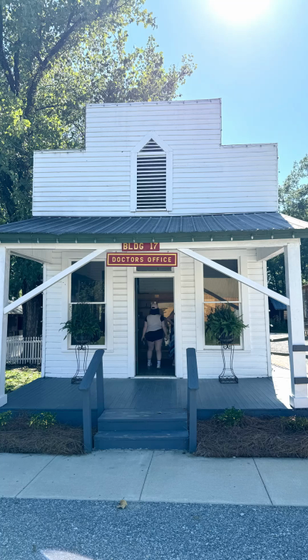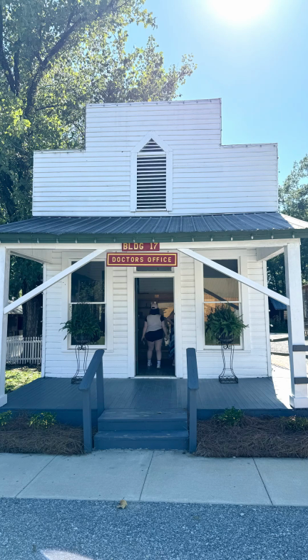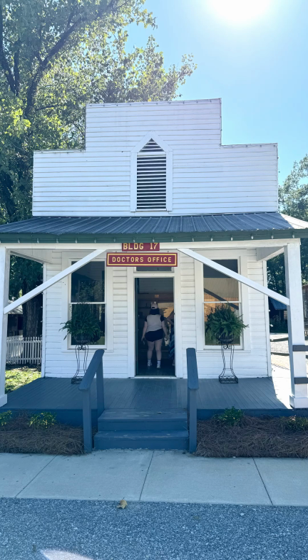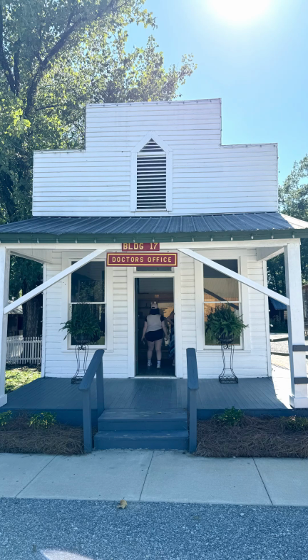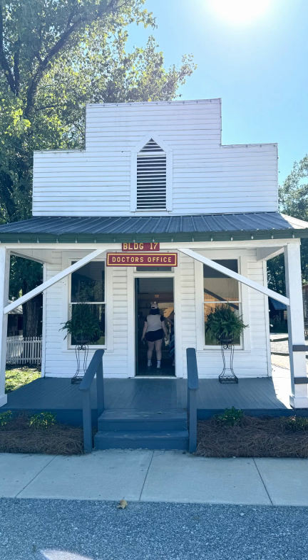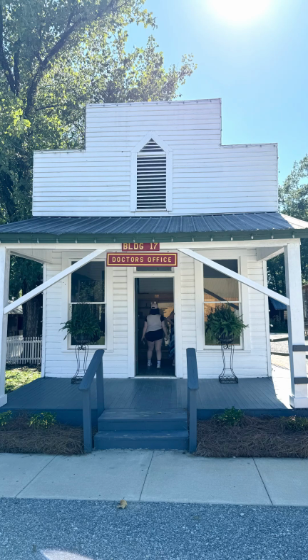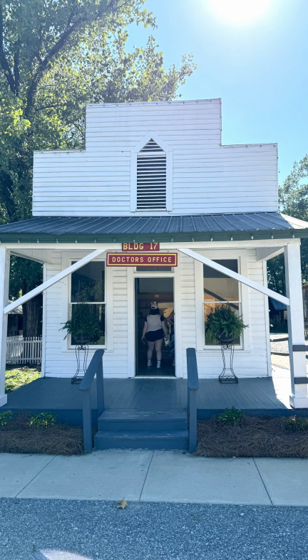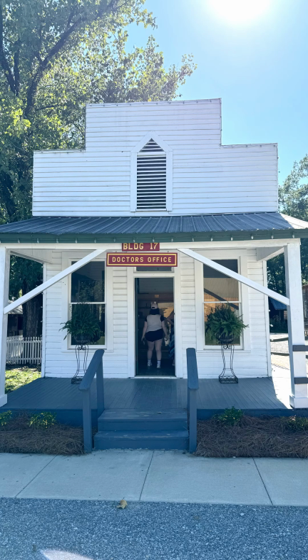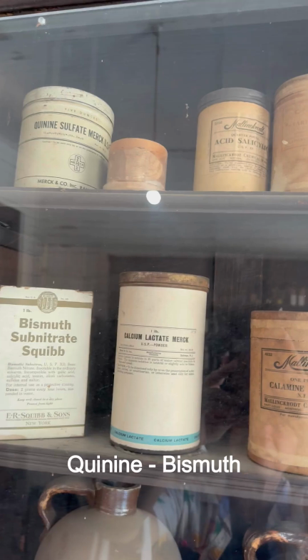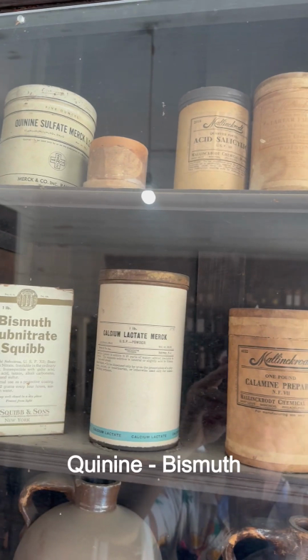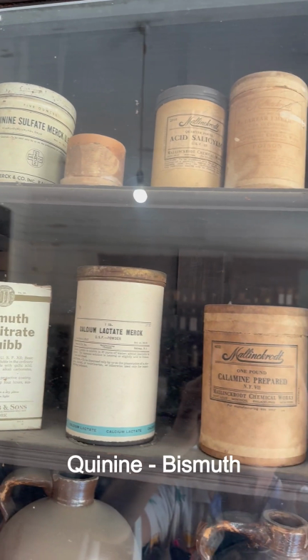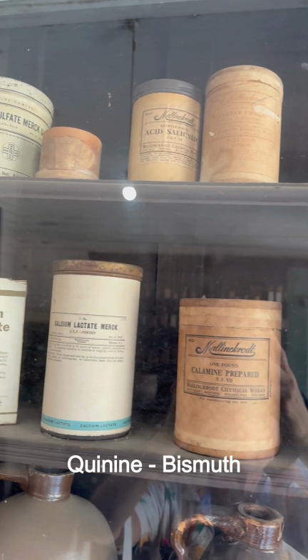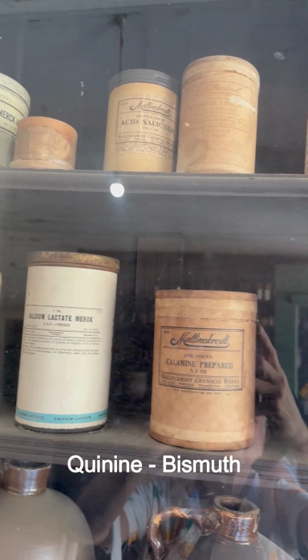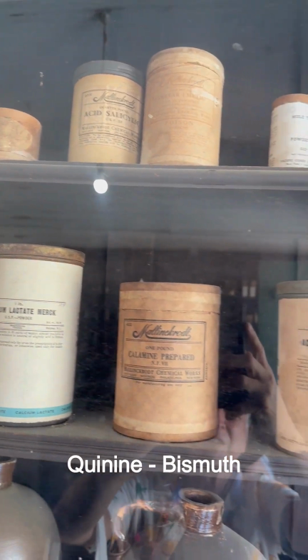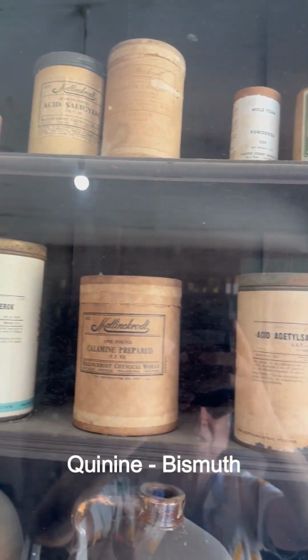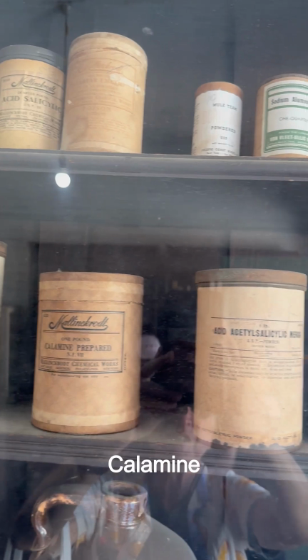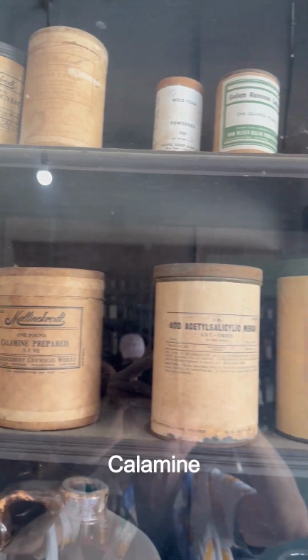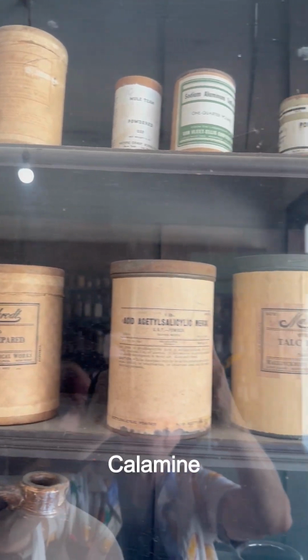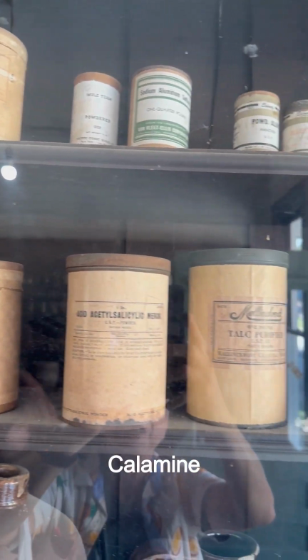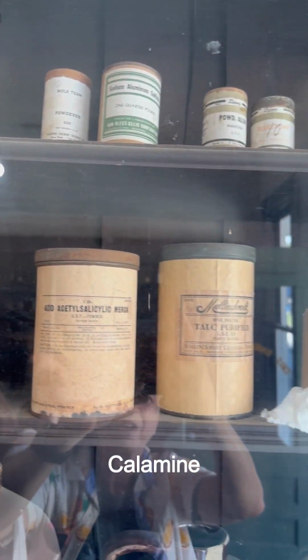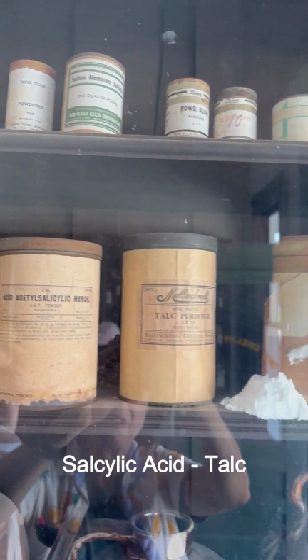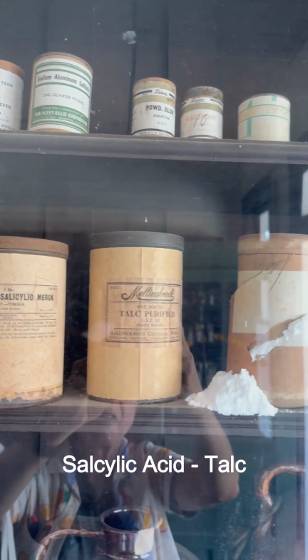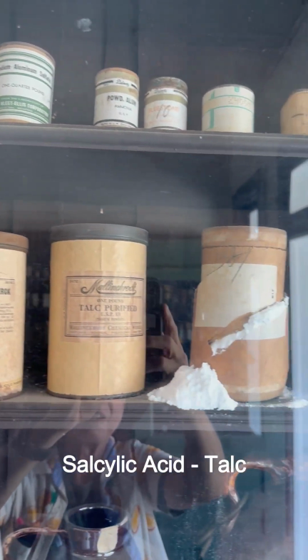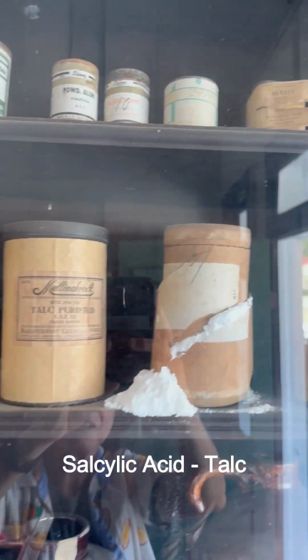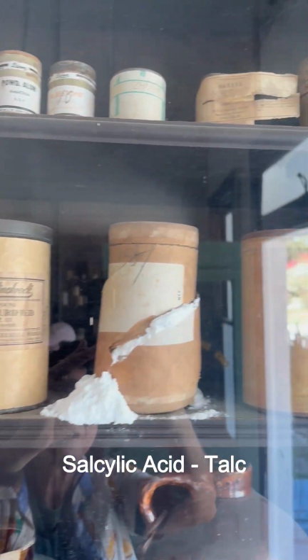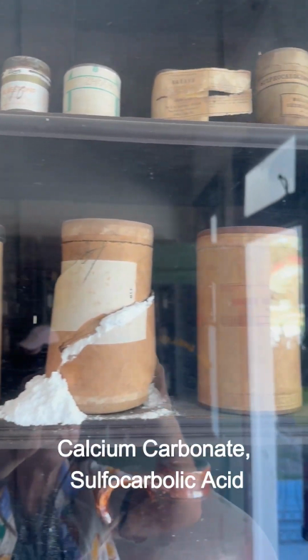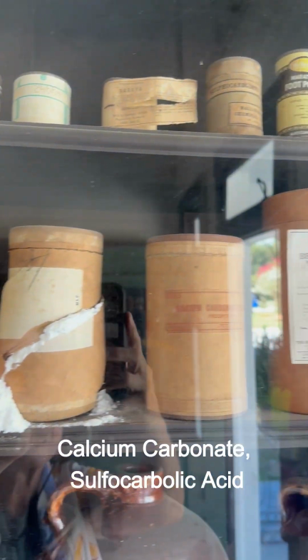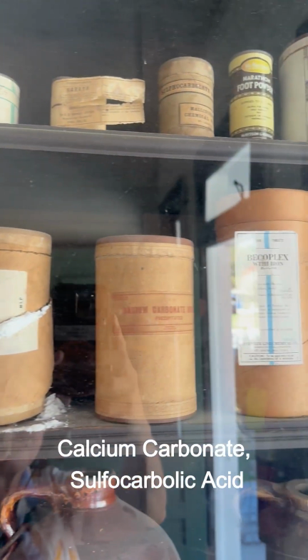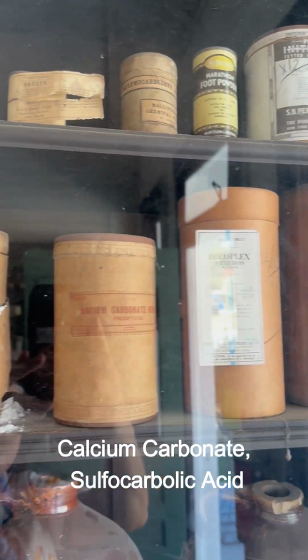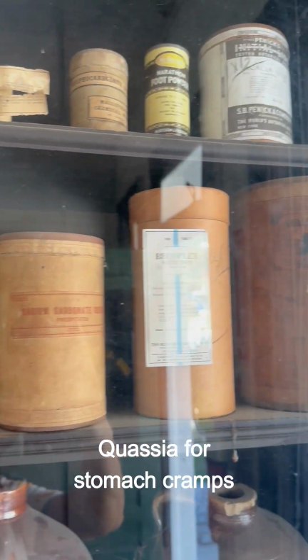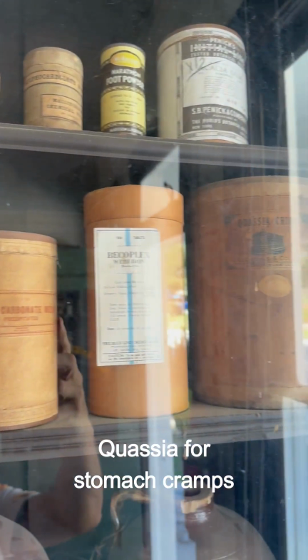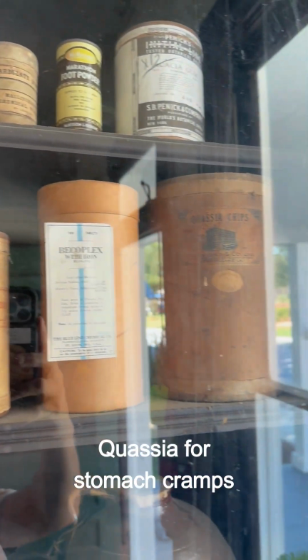The 1920s represented a revolution in medical care. This house in the Jackson, Mississippi Agricultural Museum commemorates the medicines and instruments in use at the time.